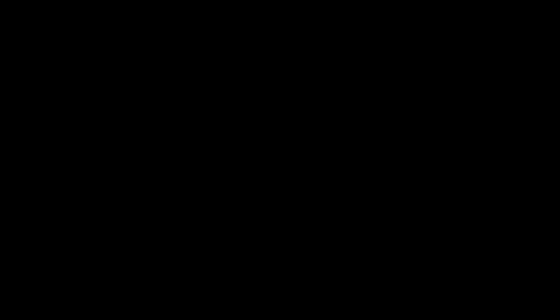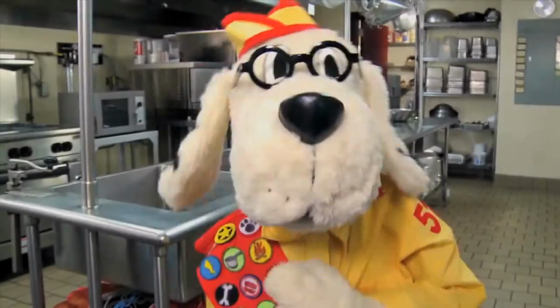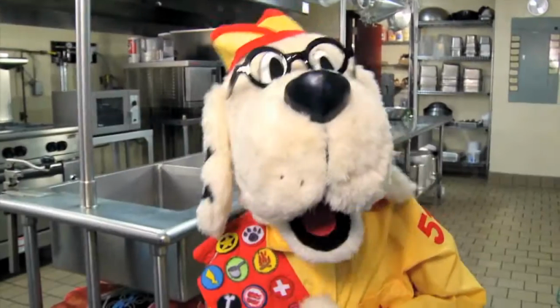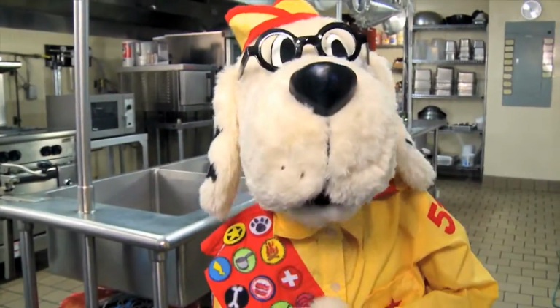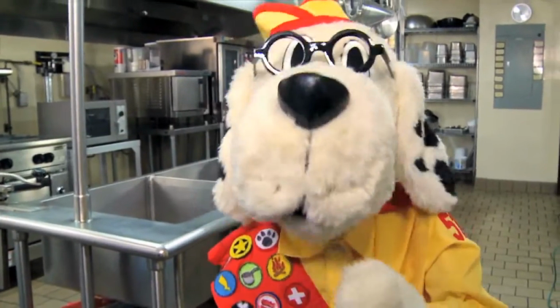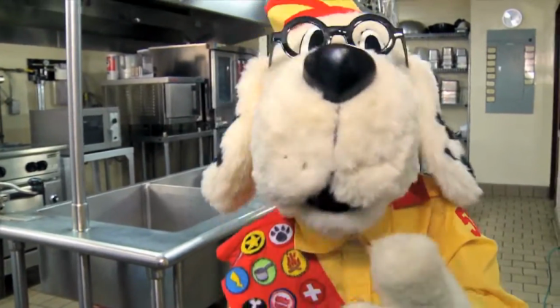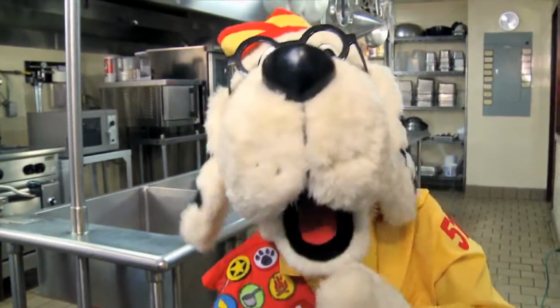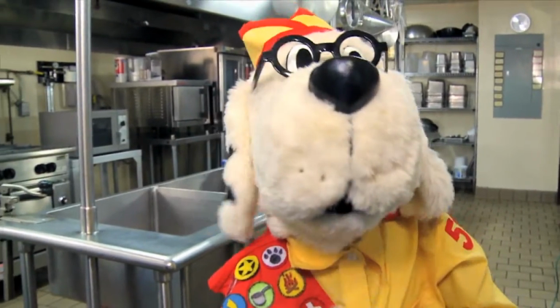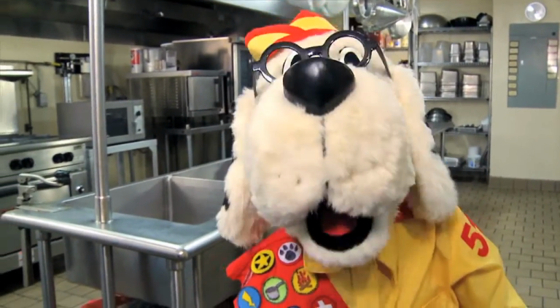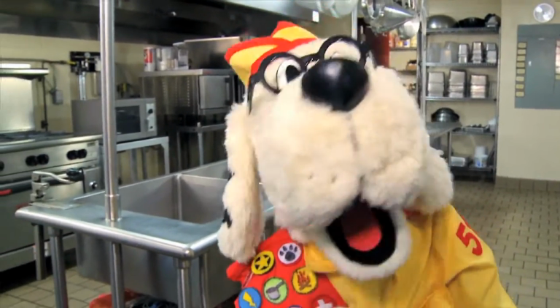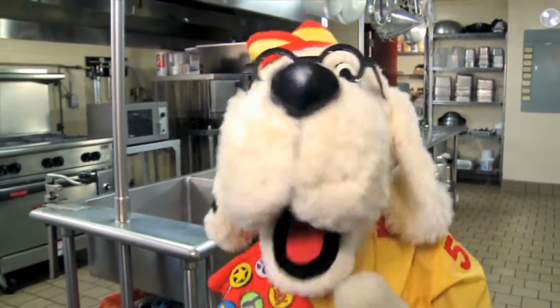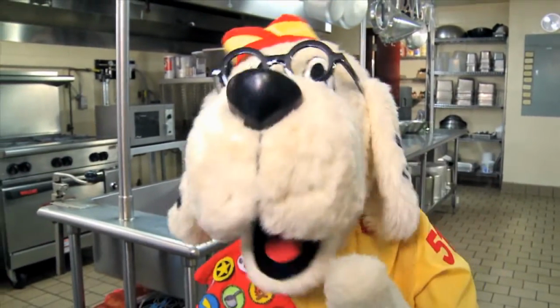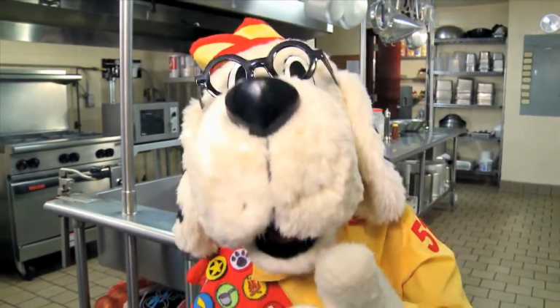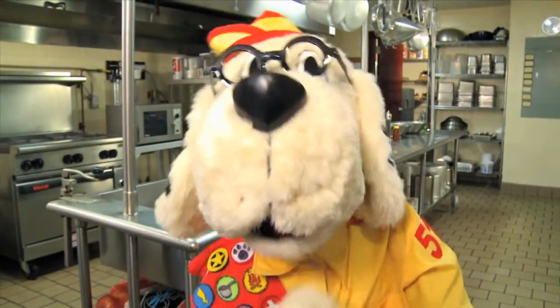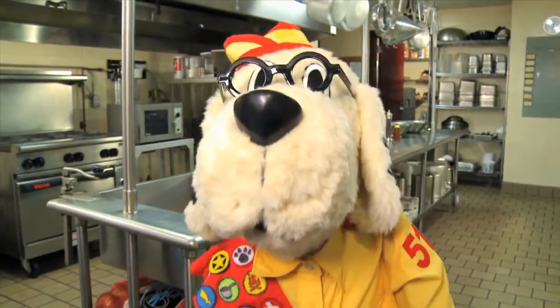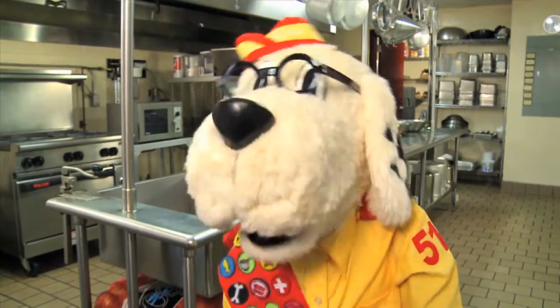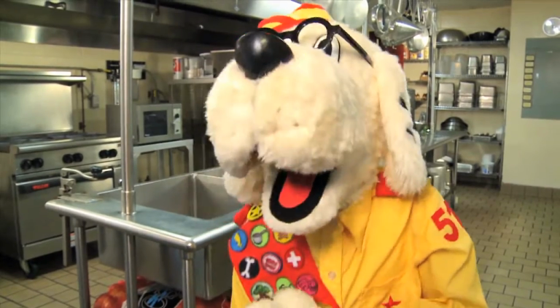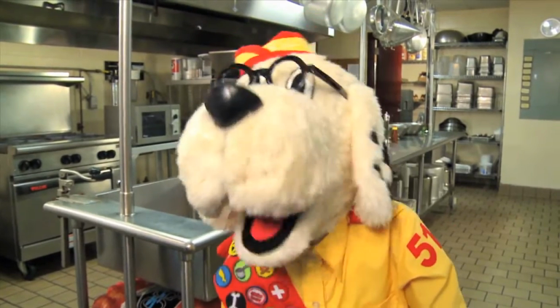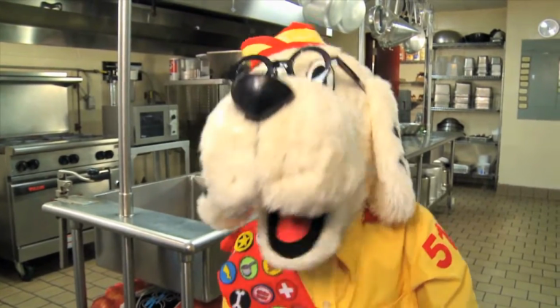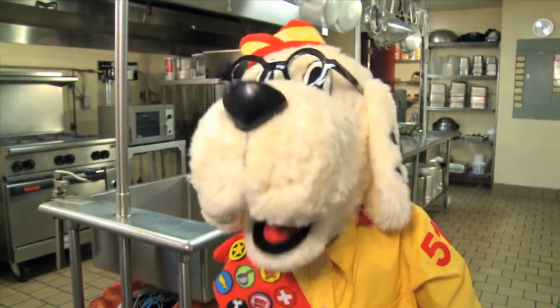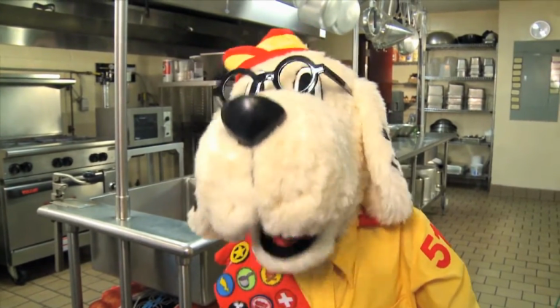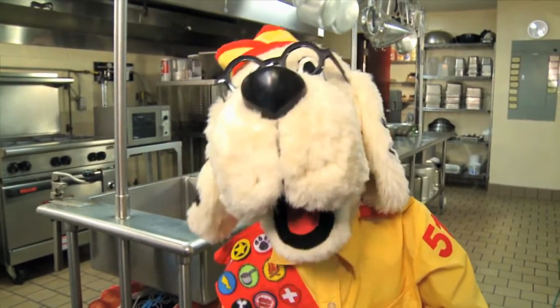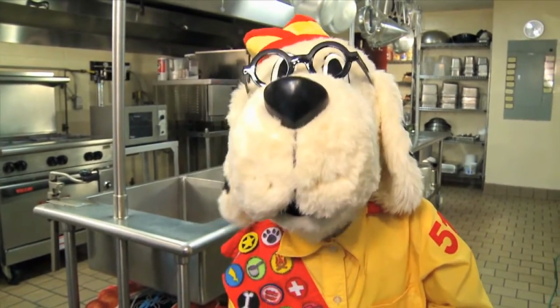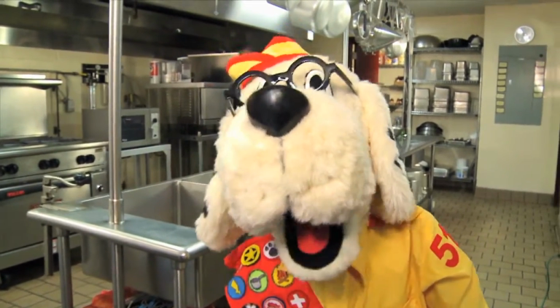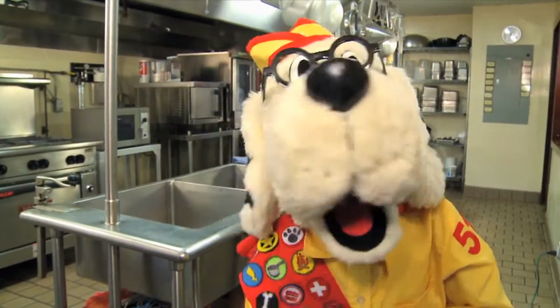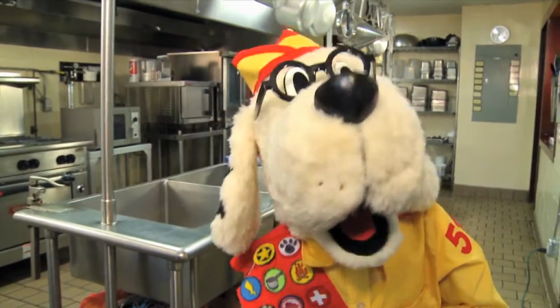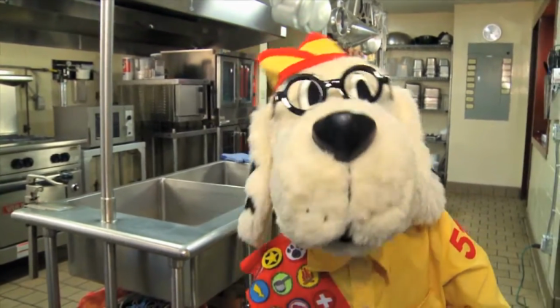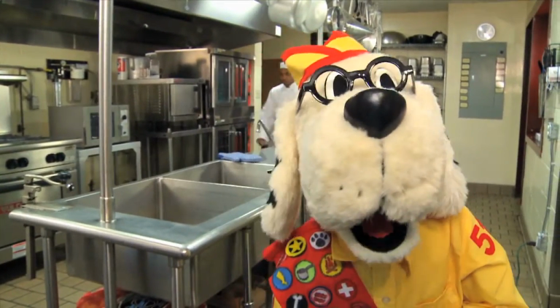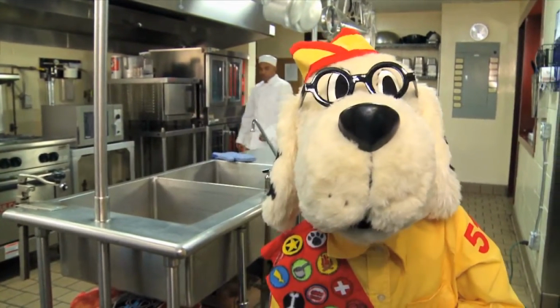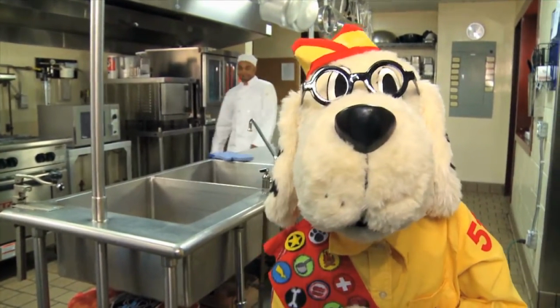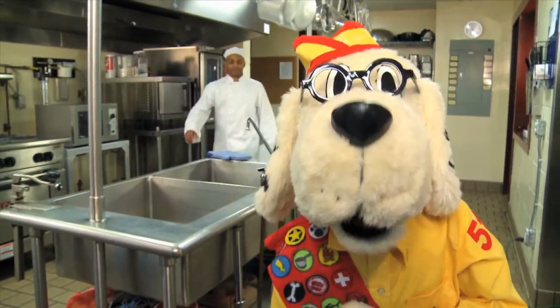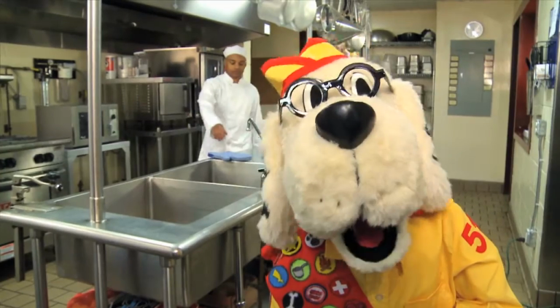It's me, Safety Scout Steve, and I'm on a secret mission to earn my kitchen safety merit badge. This could get ugly. Follow me.